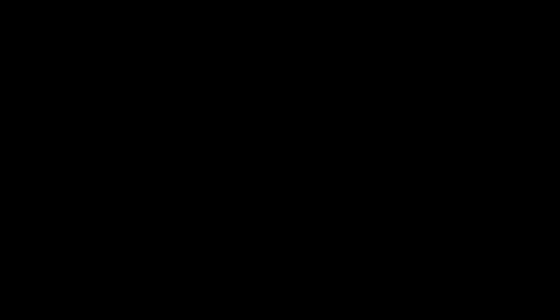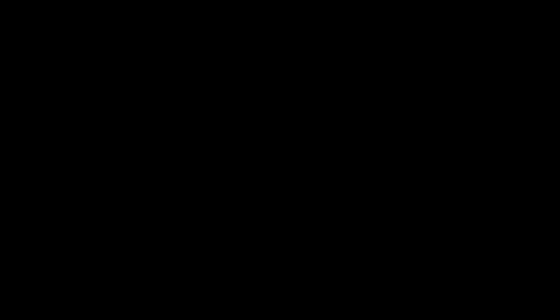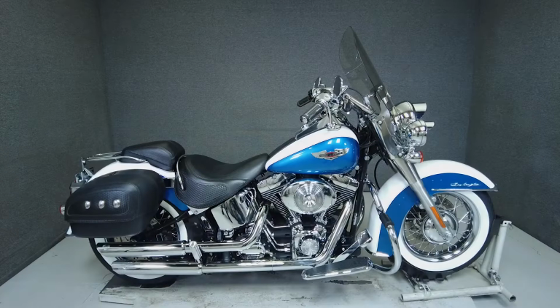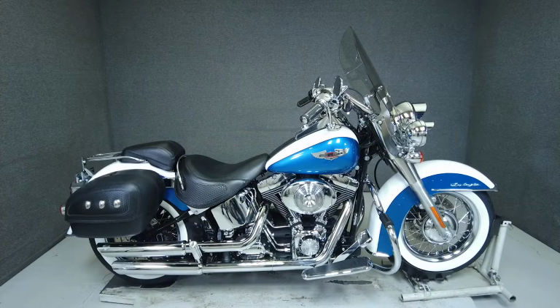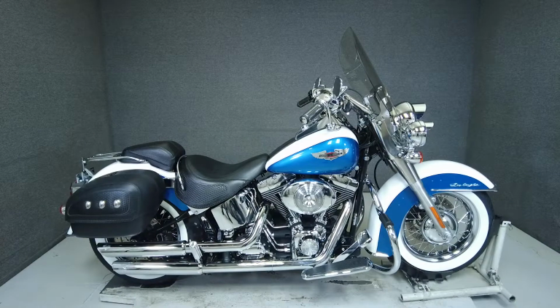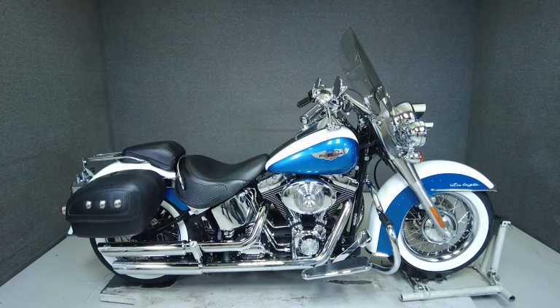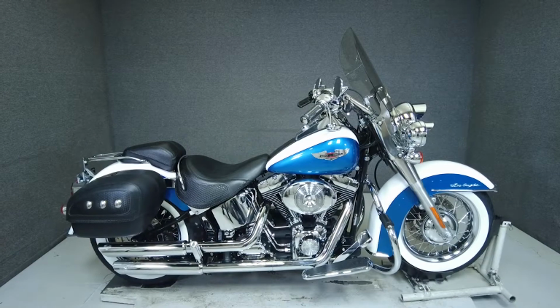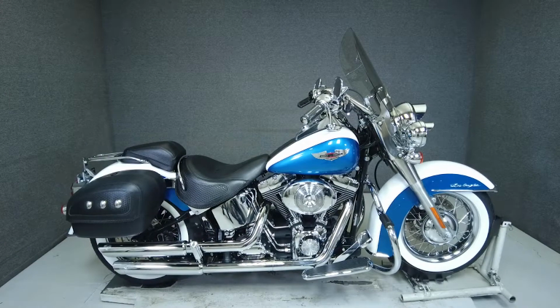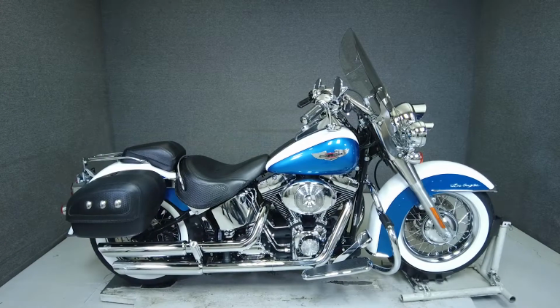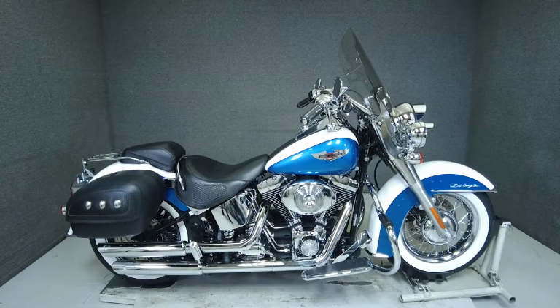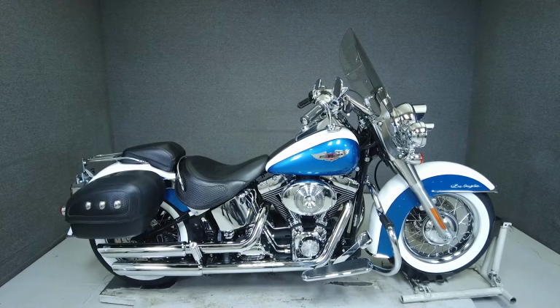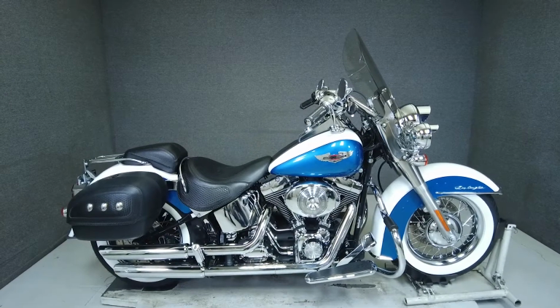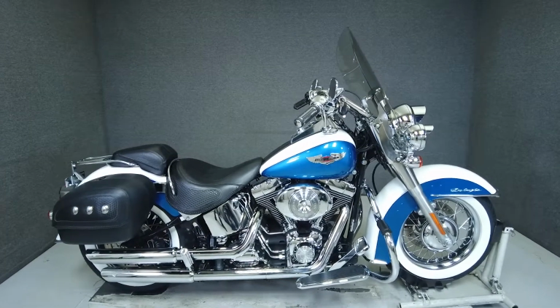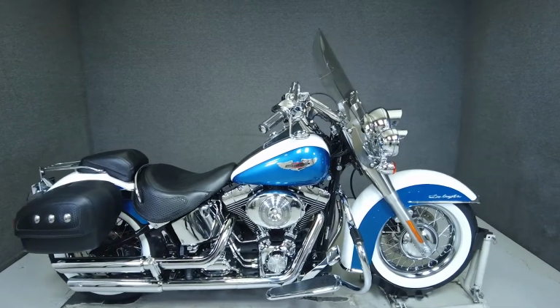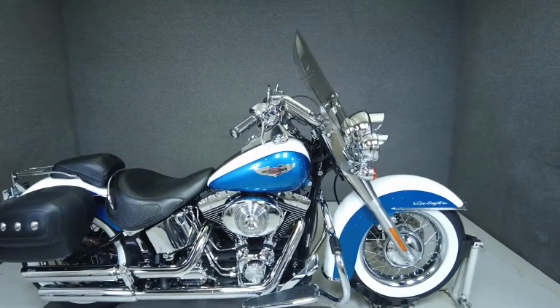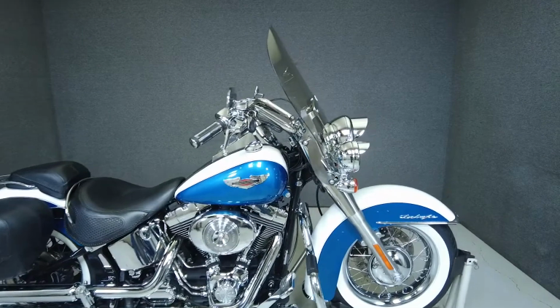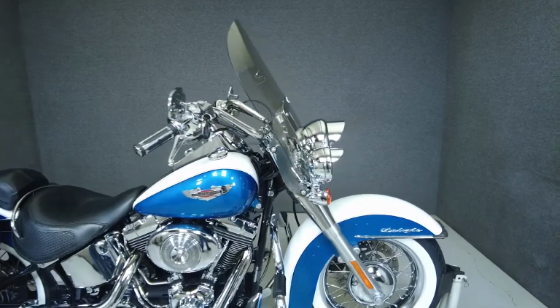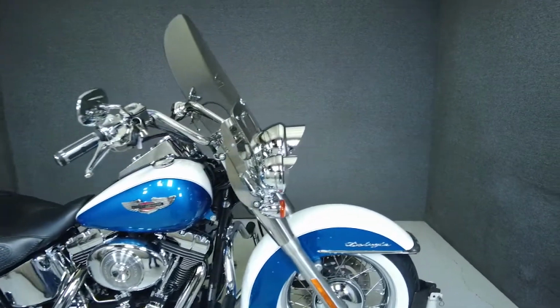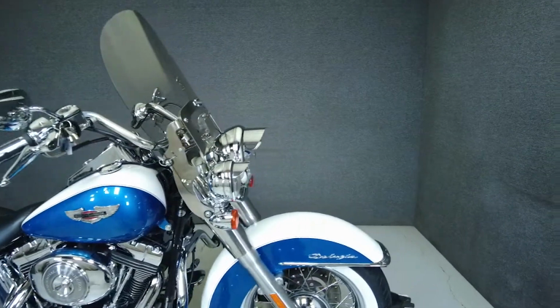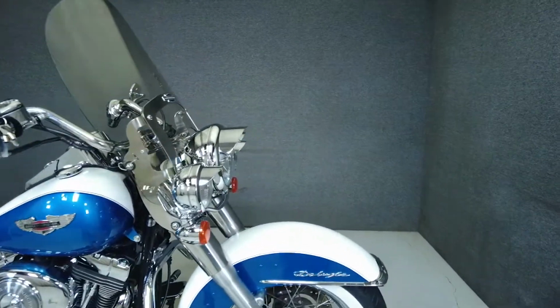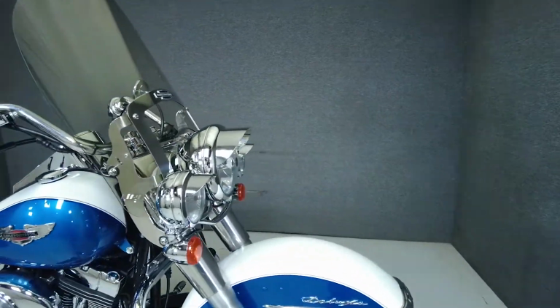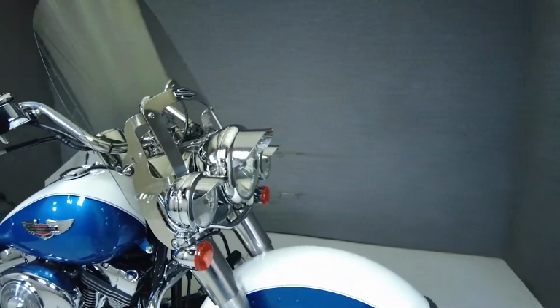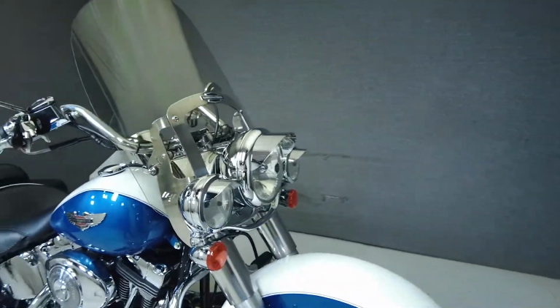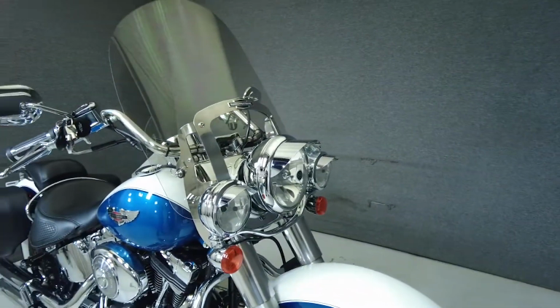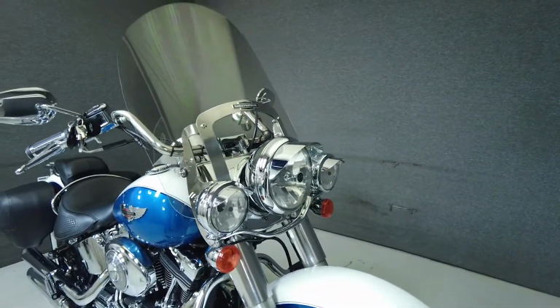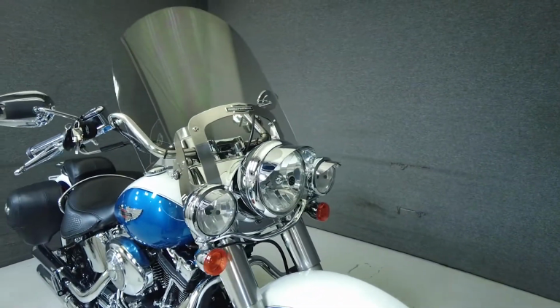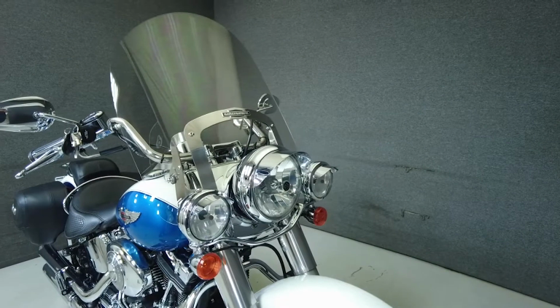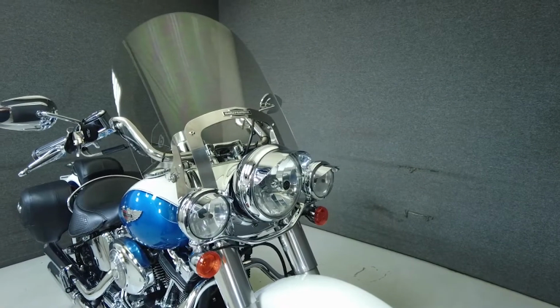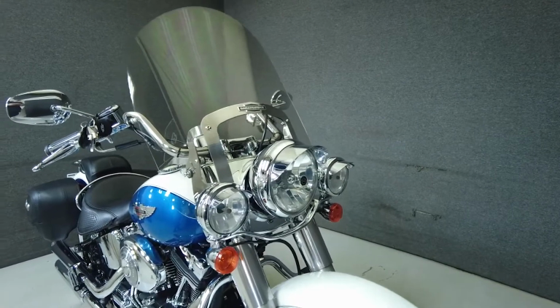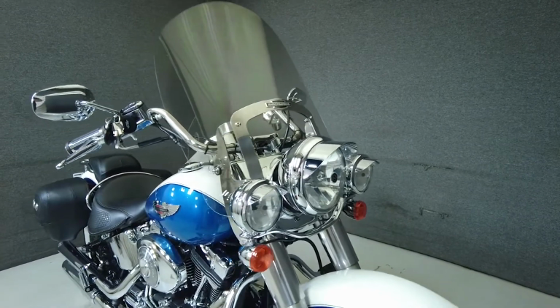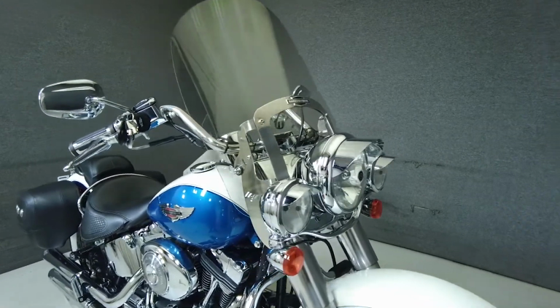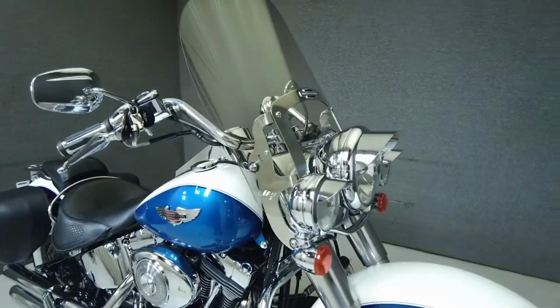Hey everyone, this is Keegan from National Powersports. This 2005 Harley-Davidson Softail Deluxe with 33,959 miles runs and rides well. It passes New Hampshire State Inspection and has been upgraded with the Vance and Hines slip-on mufflers.